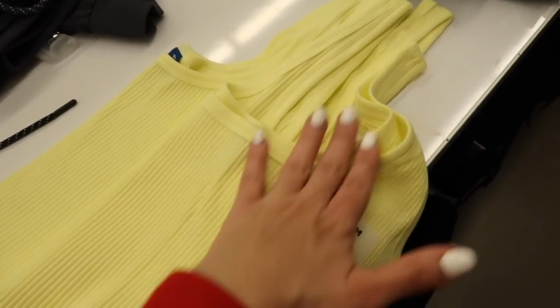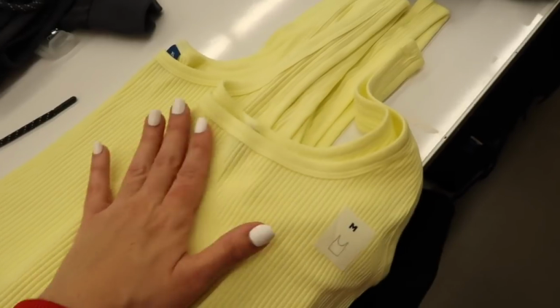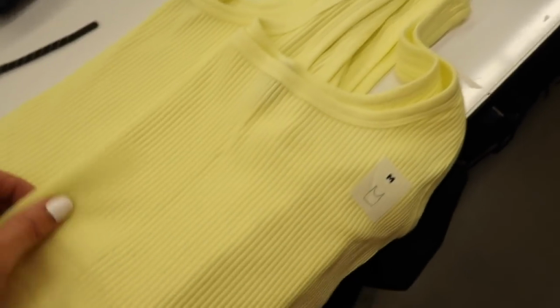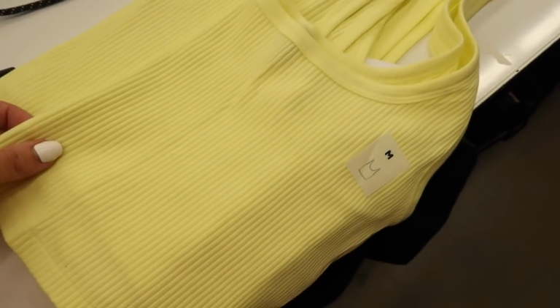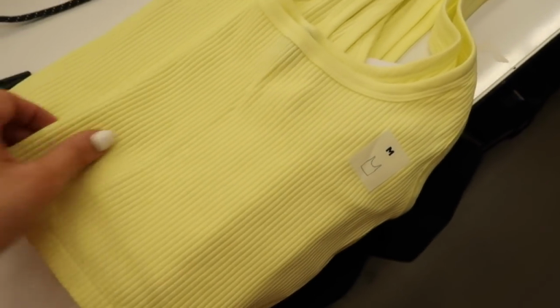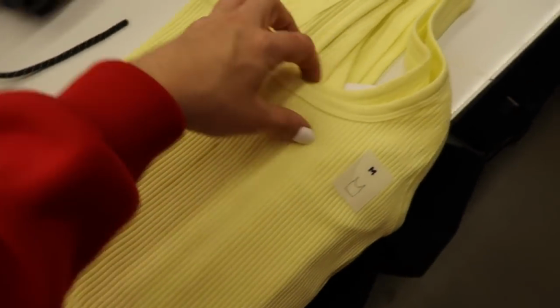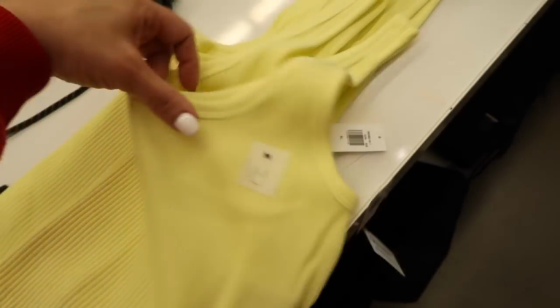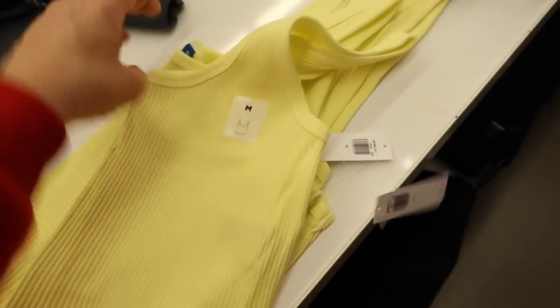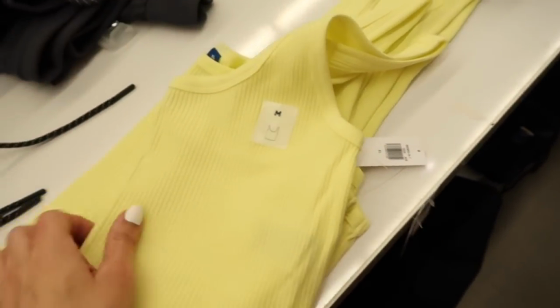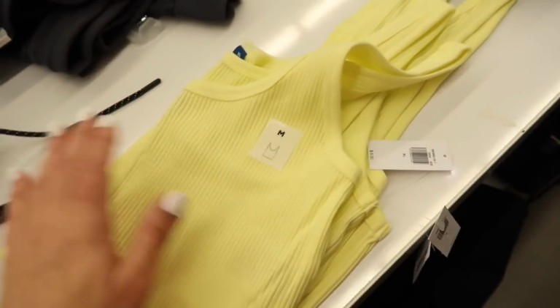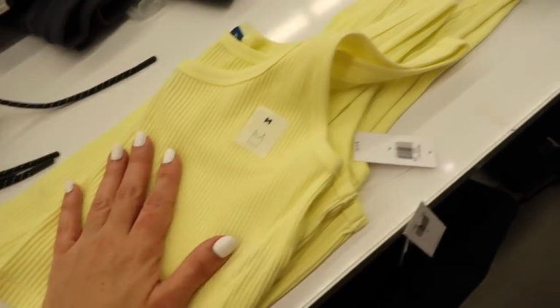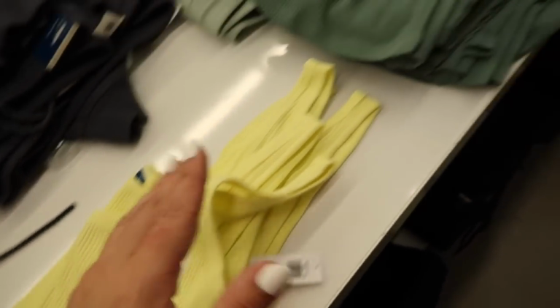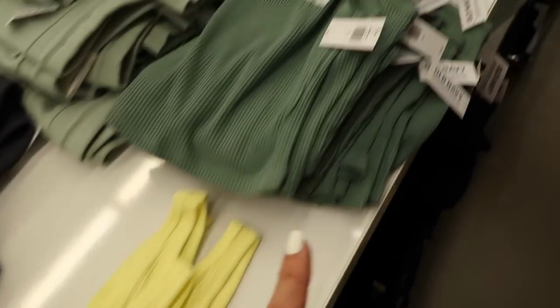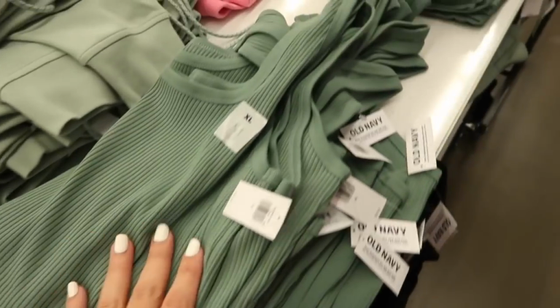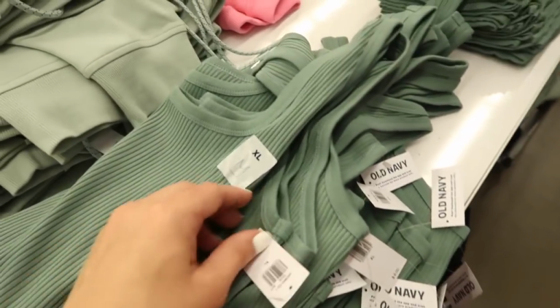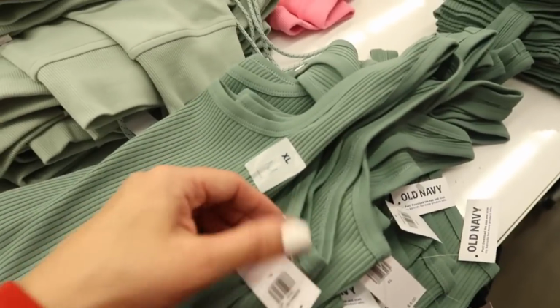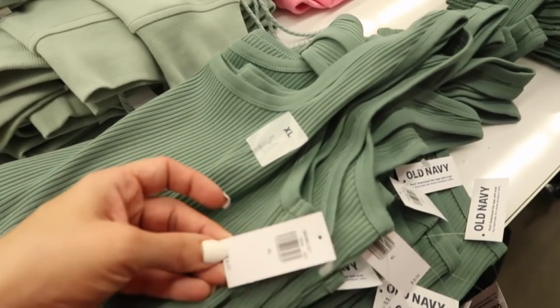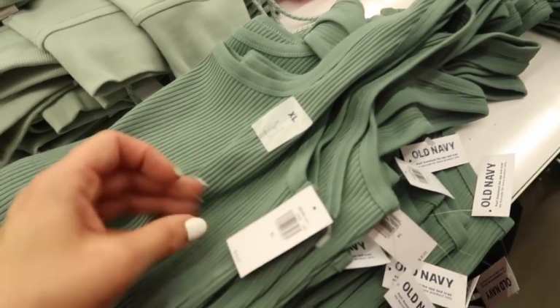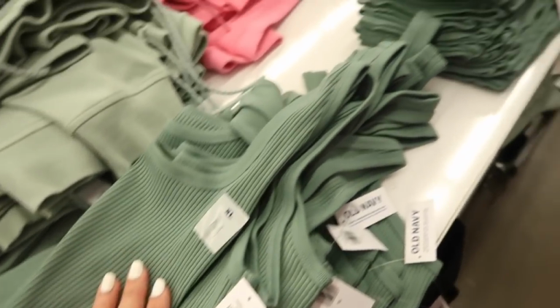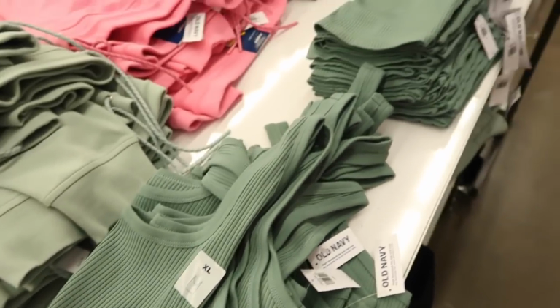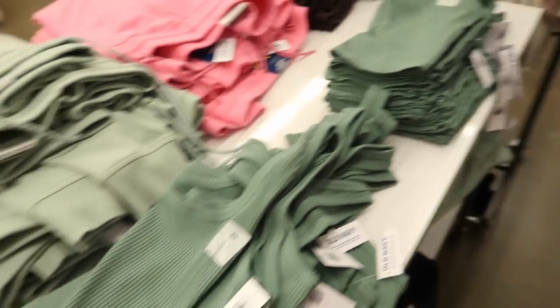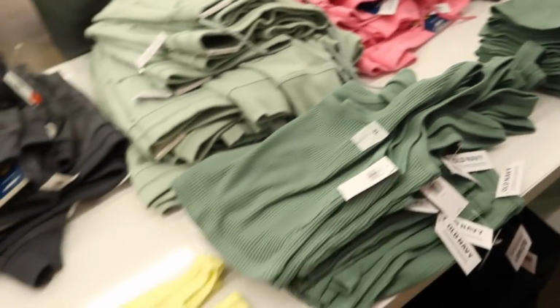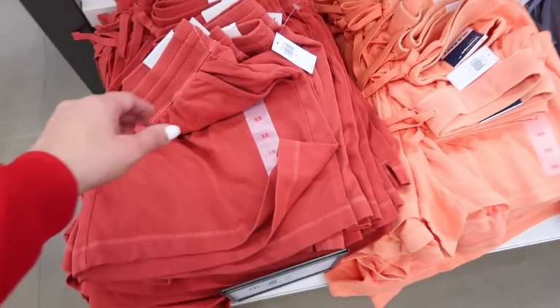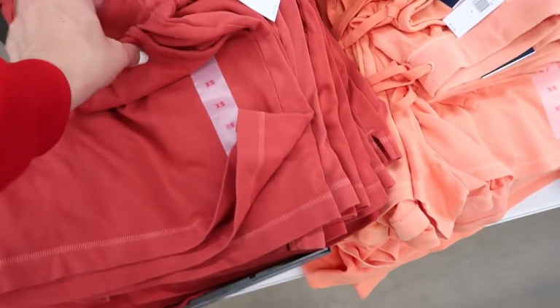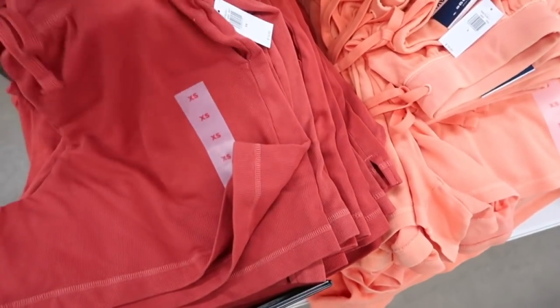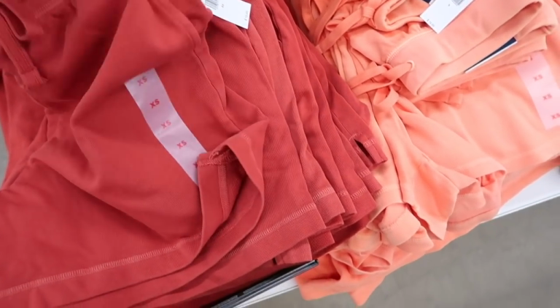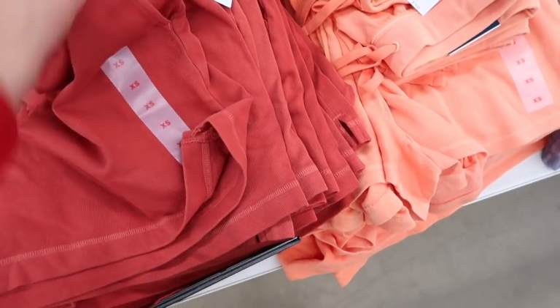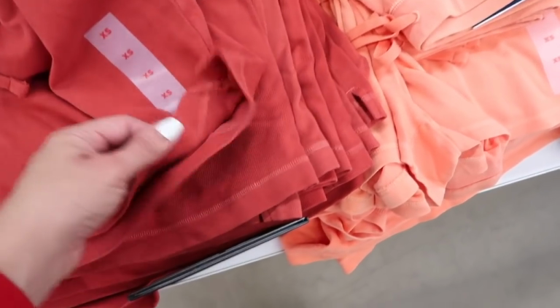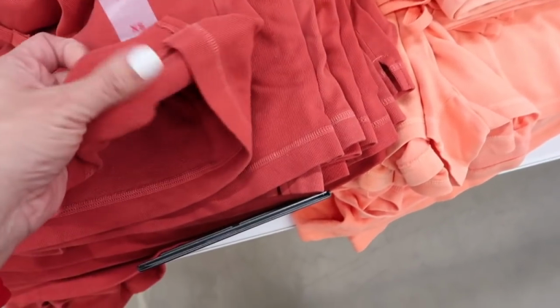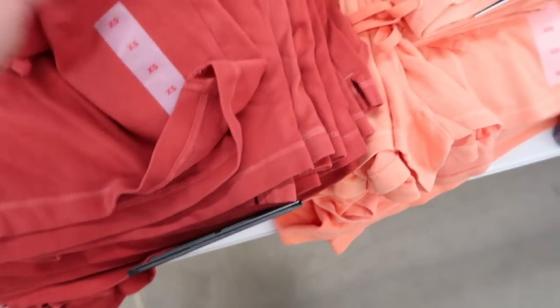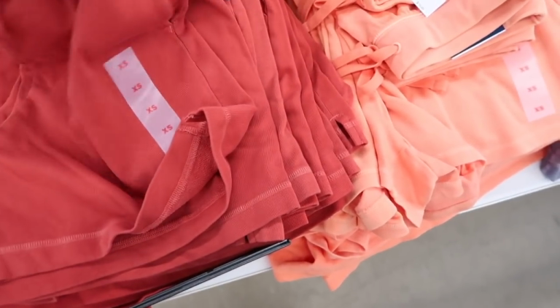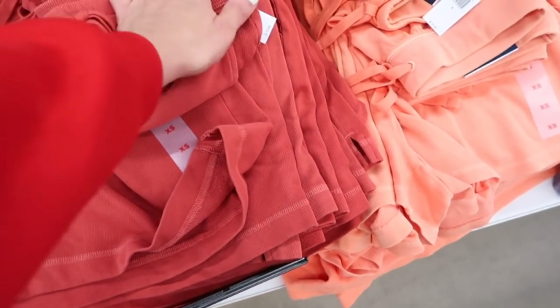Also seeing a new little cropped square neck ribbed tank — really good basics. Has that square neckline, really nice ribbed fabric. Comes in pretty yellow and jade green. These are normally $8.